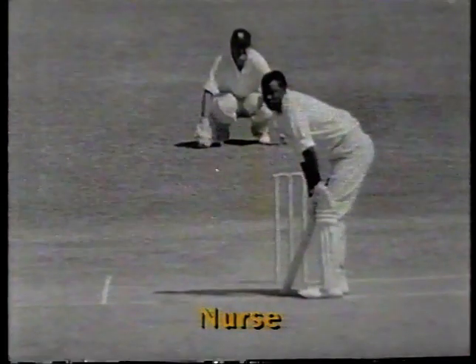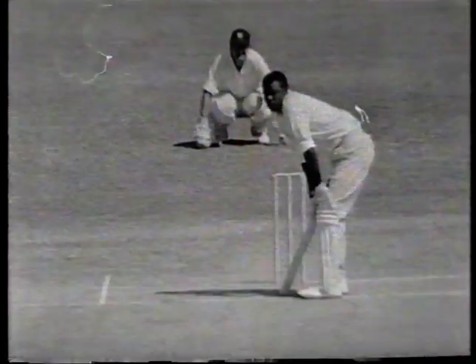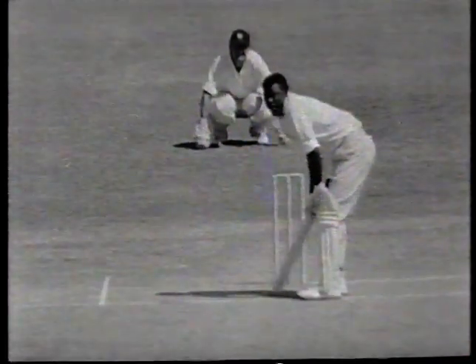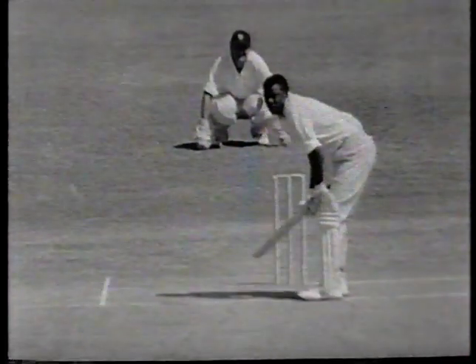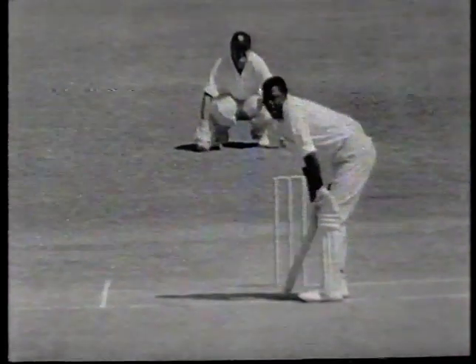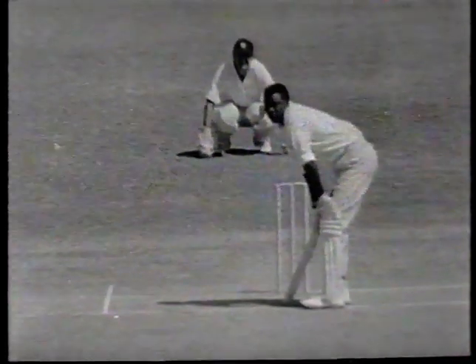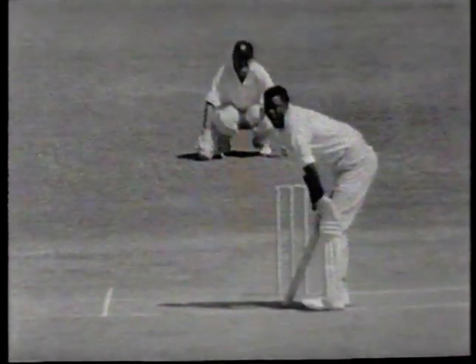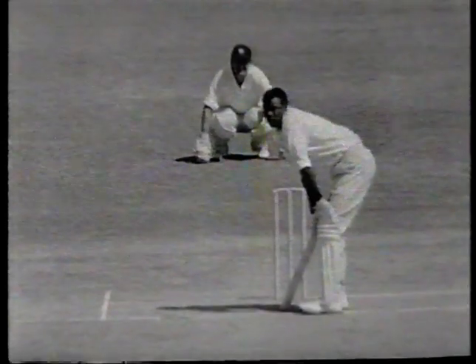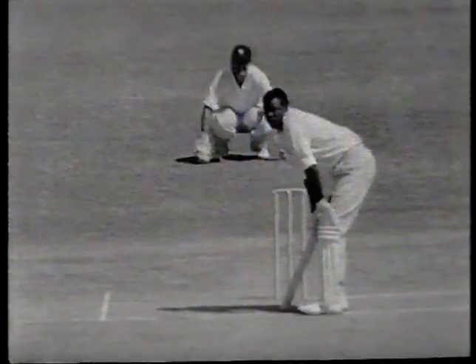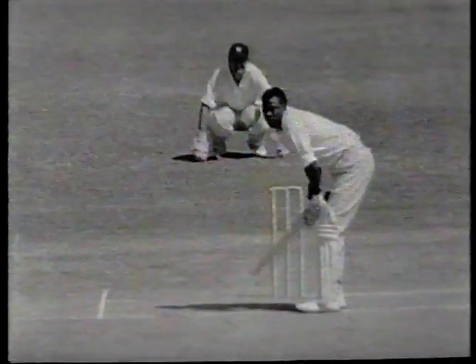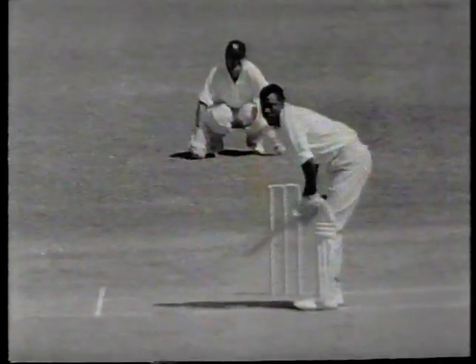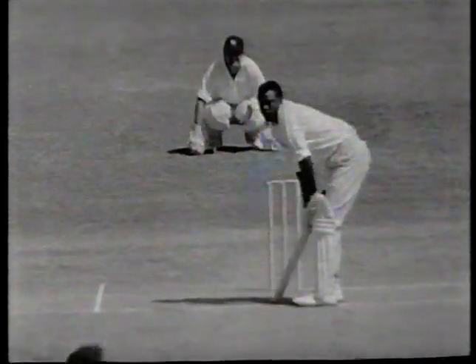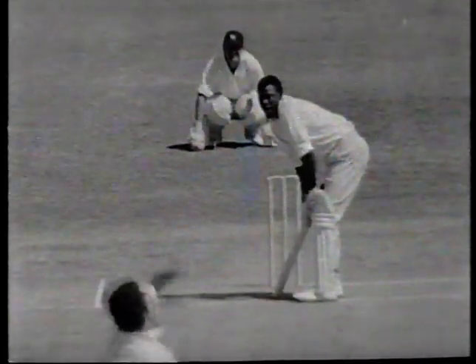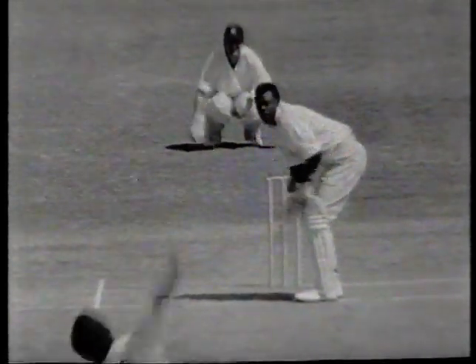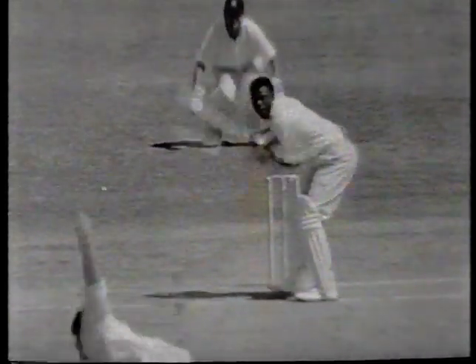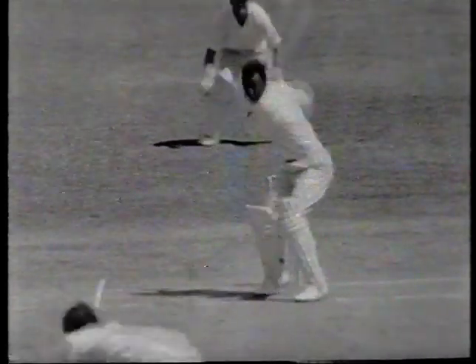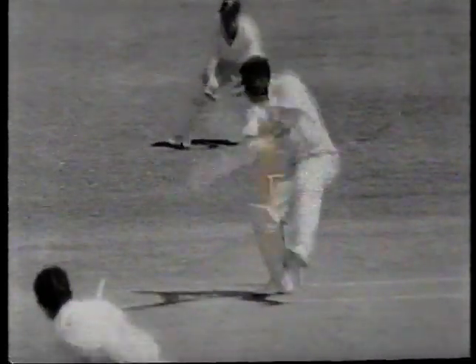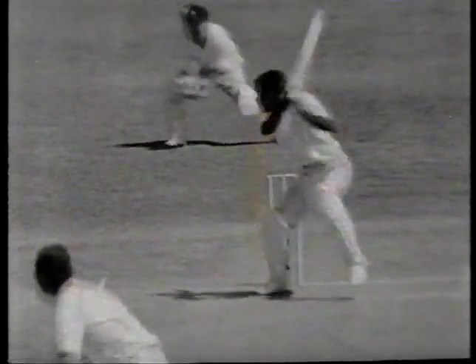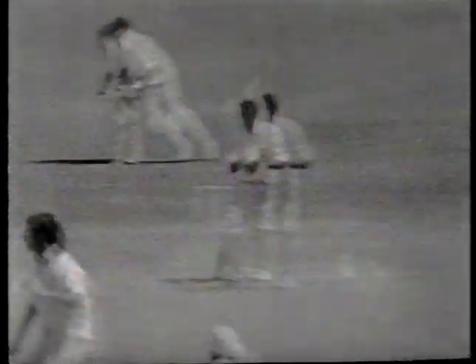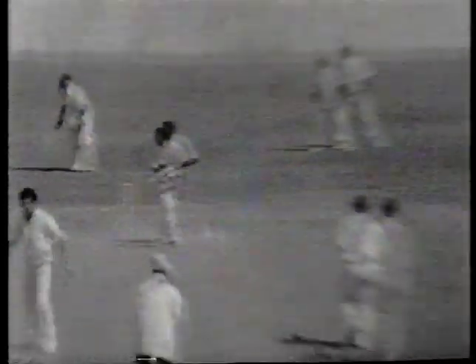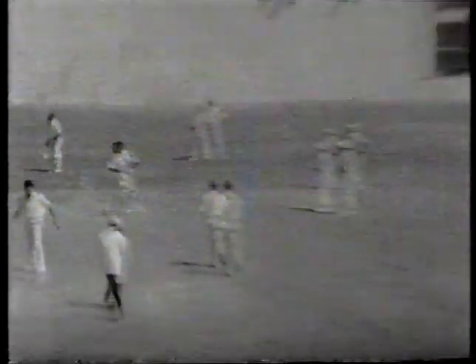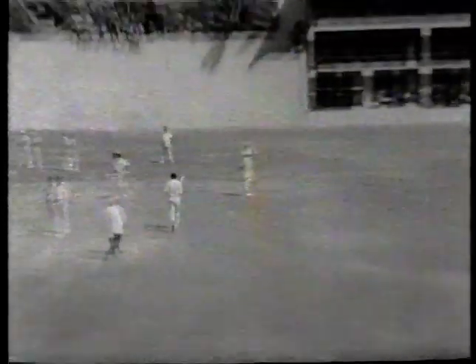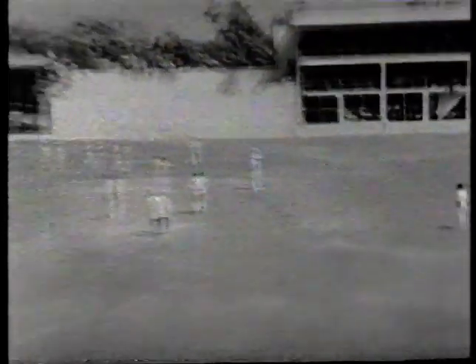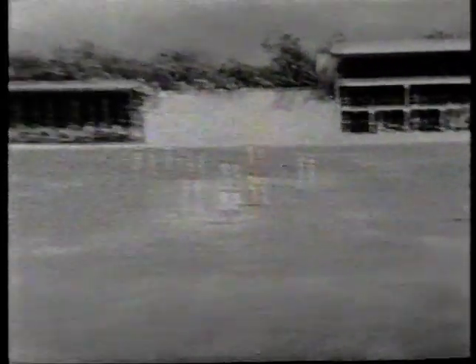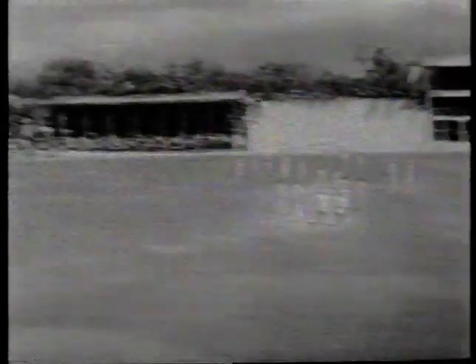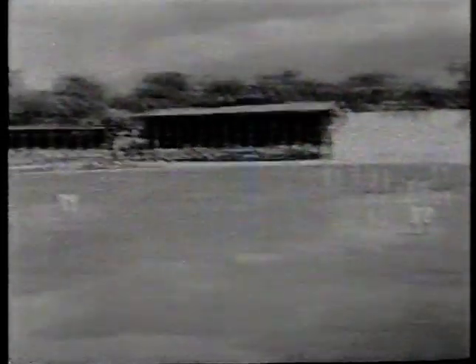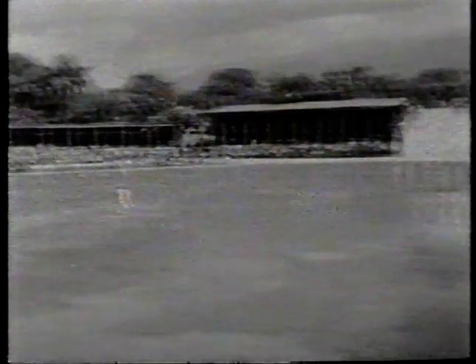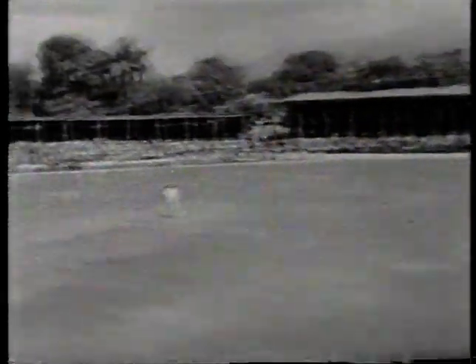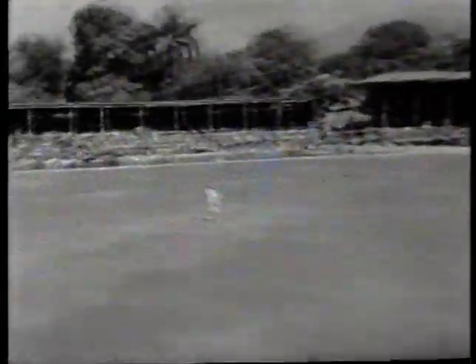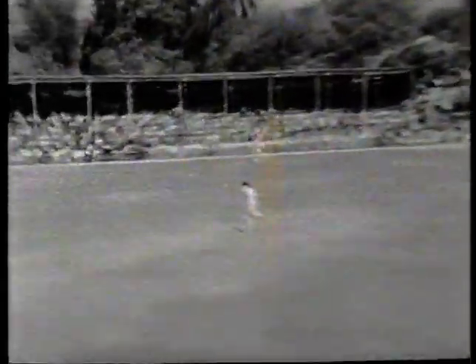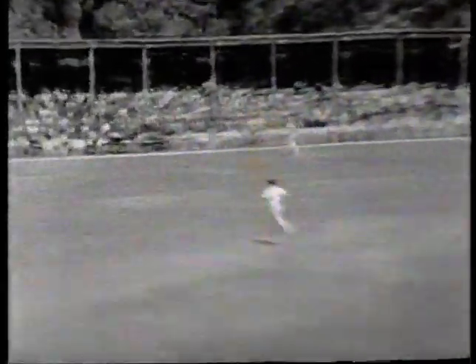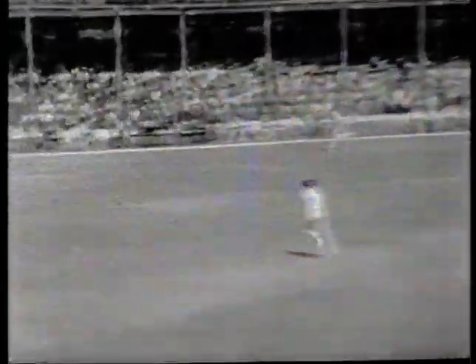Snow is bowling towards the biggest crack on the pitch, which is just on his length on the middle stump. That's a good stroke for four through the covers off the back foot by Nurse.